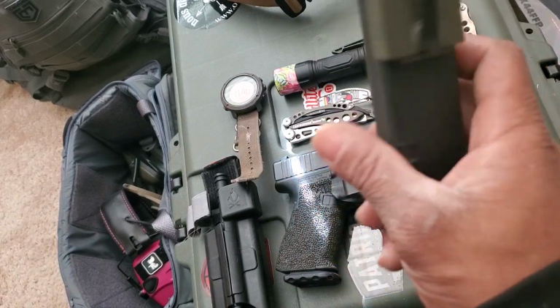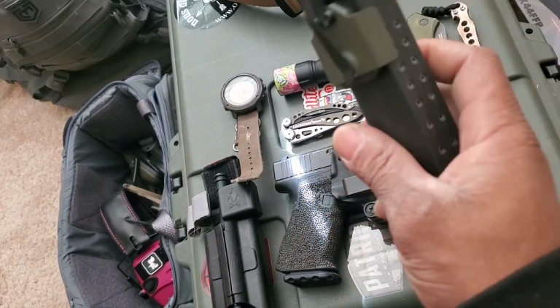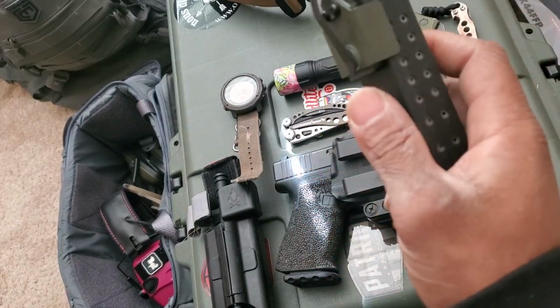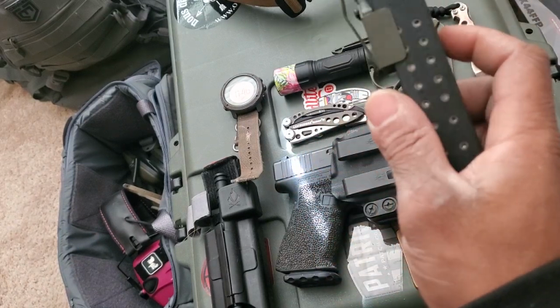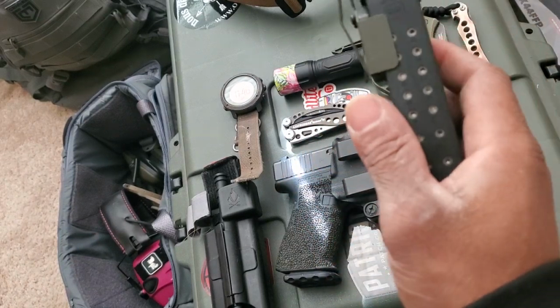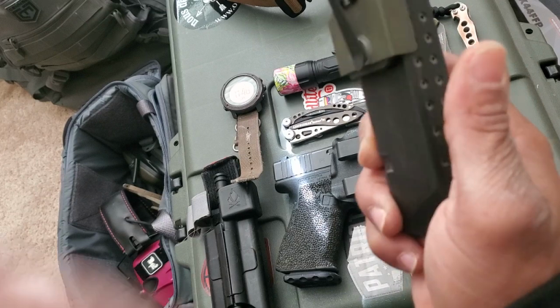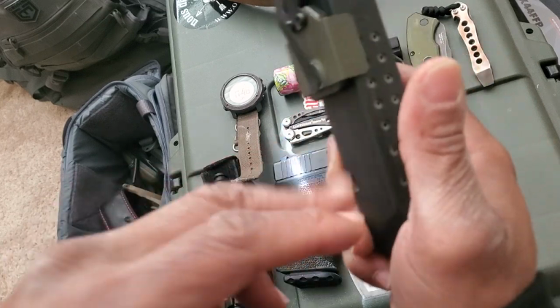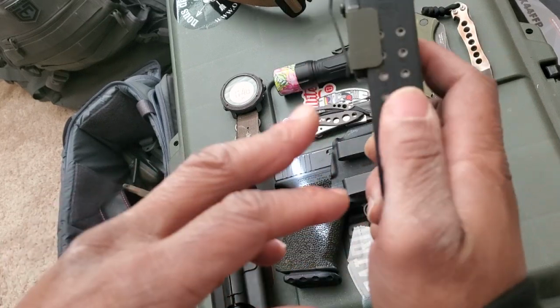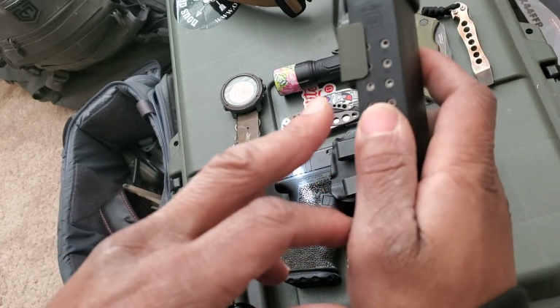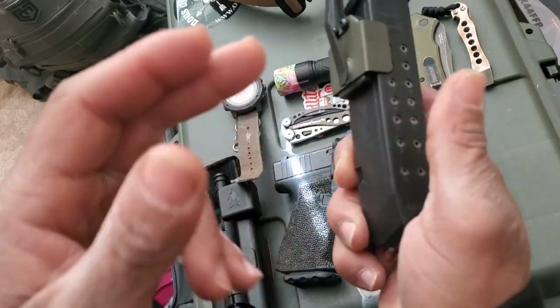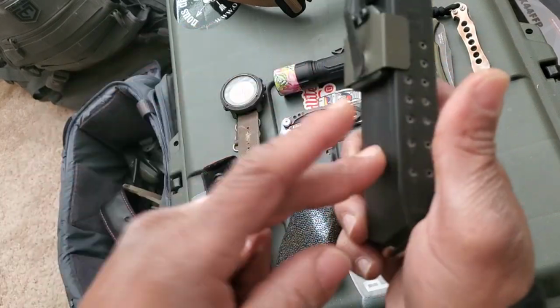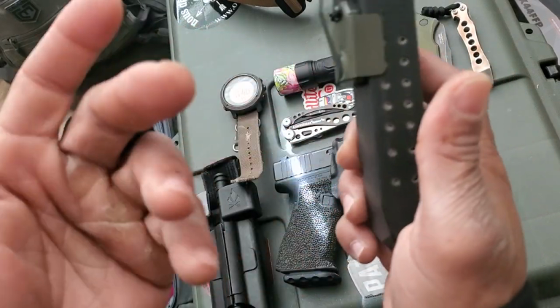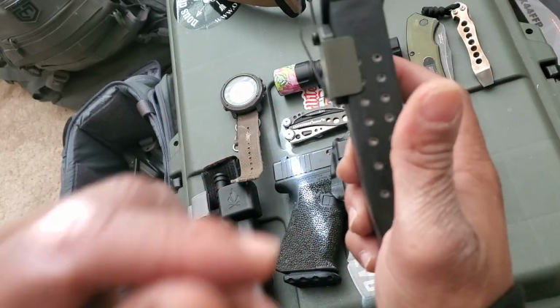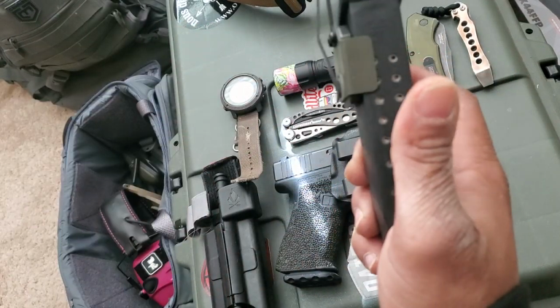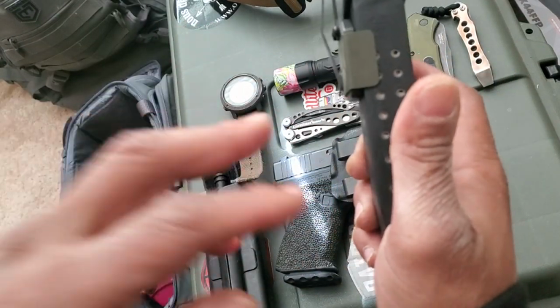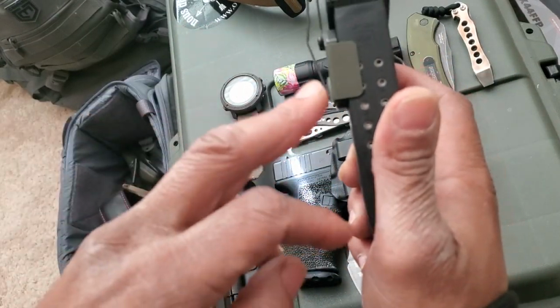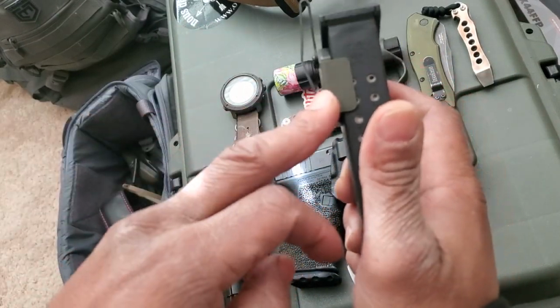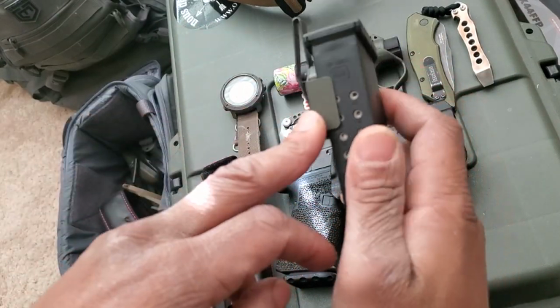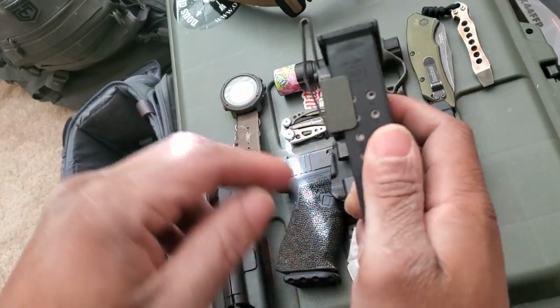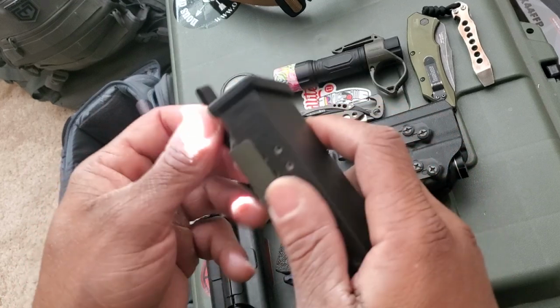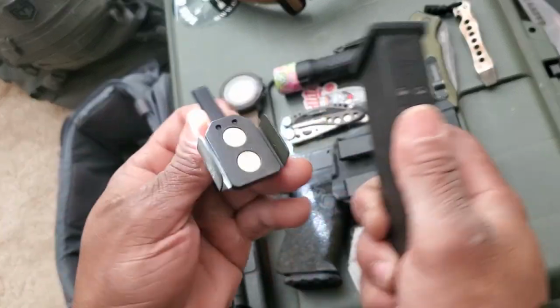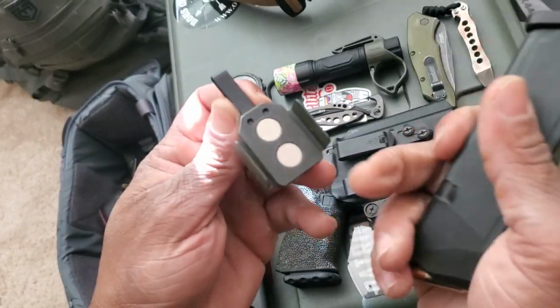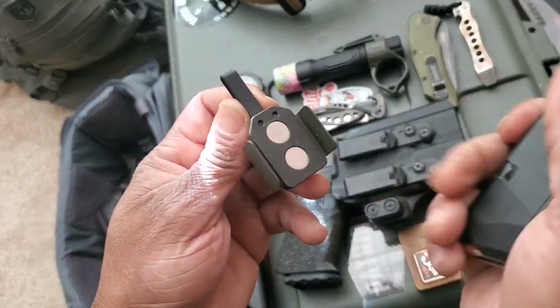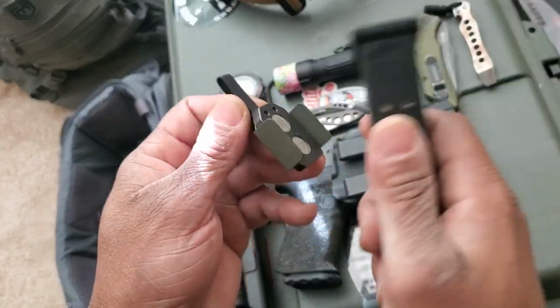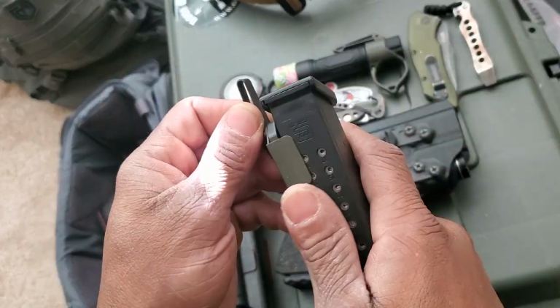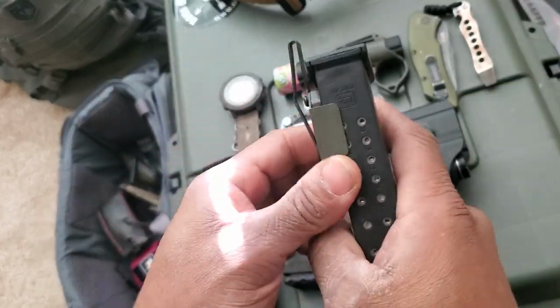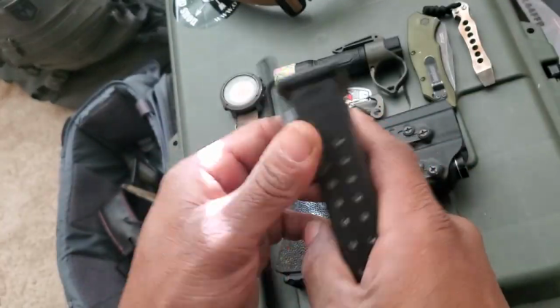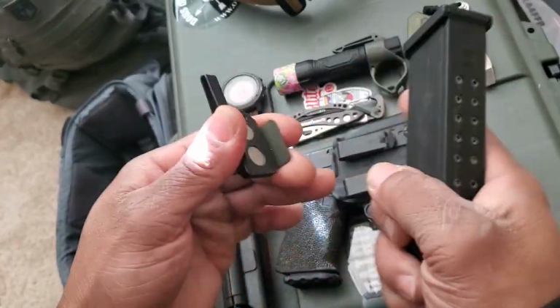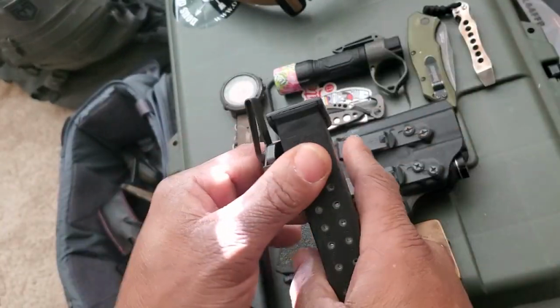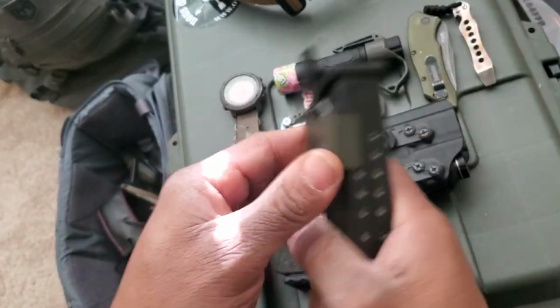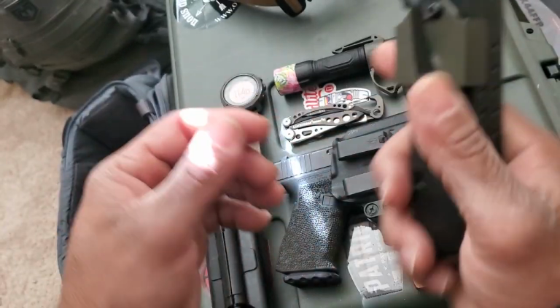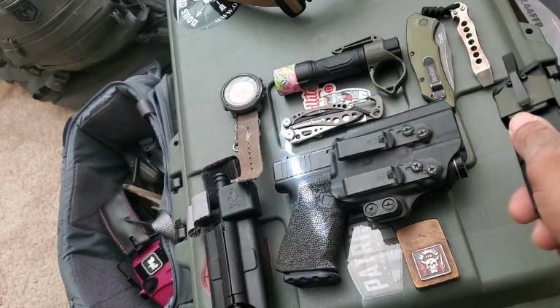A Glock 17 mag — spare mag — in a NeoMag double-magnet magazine holder. Real good piece of kit right here.